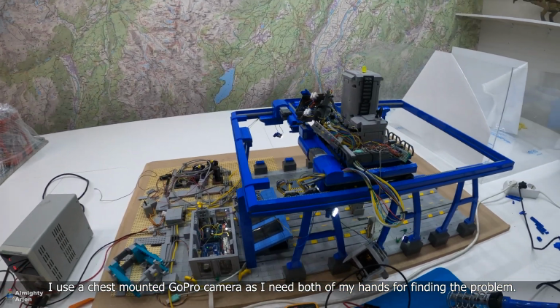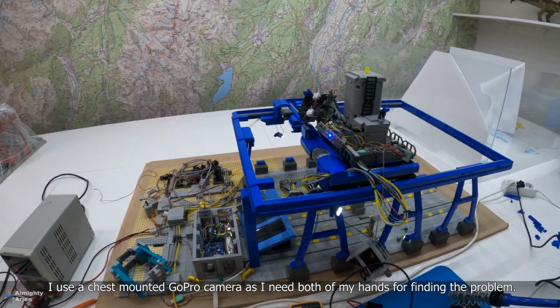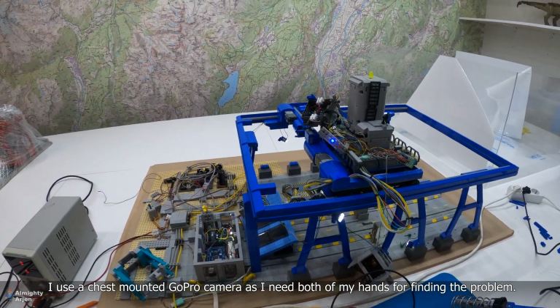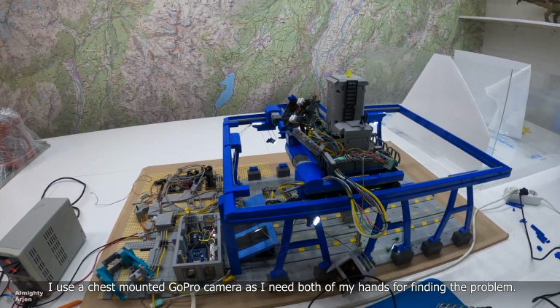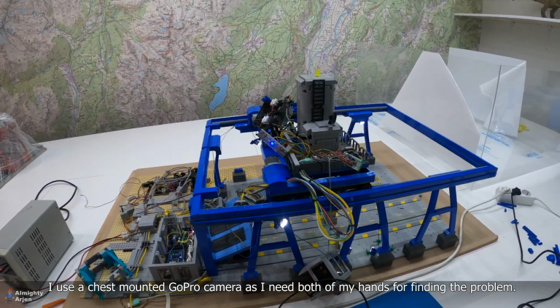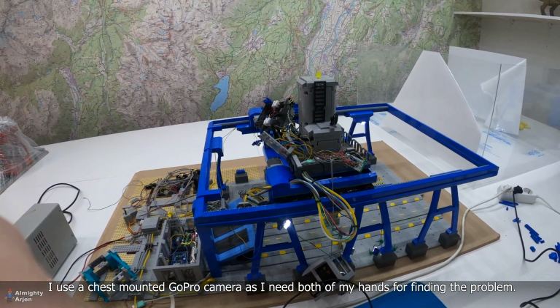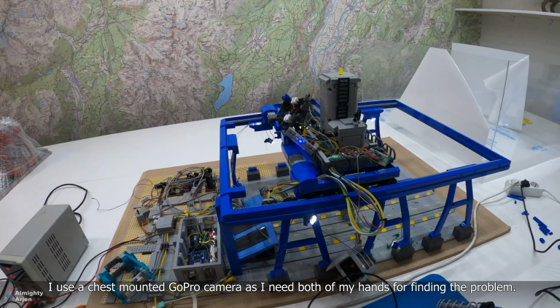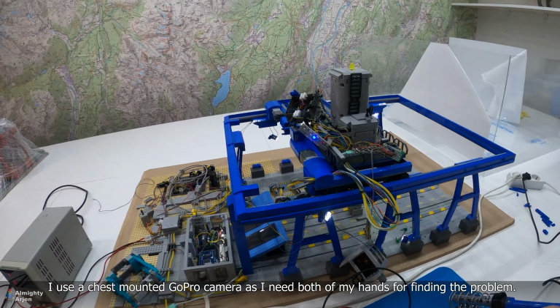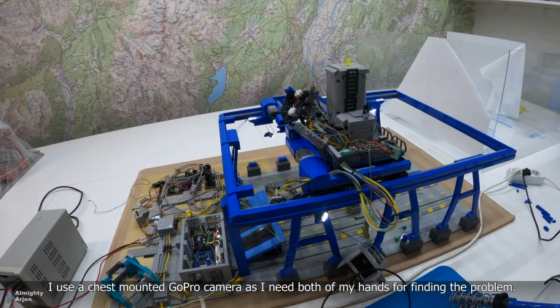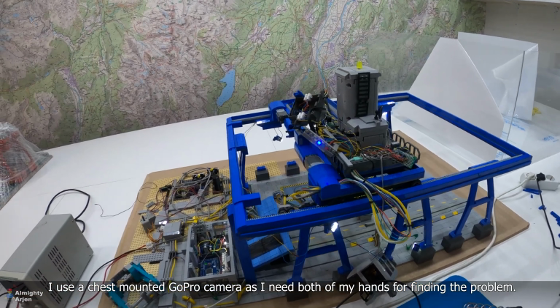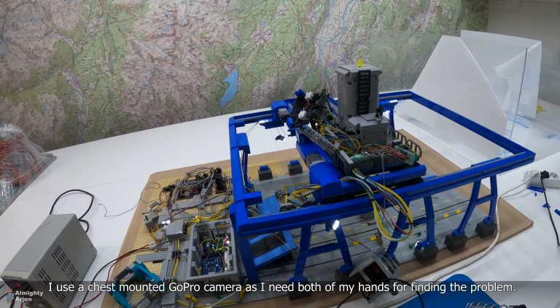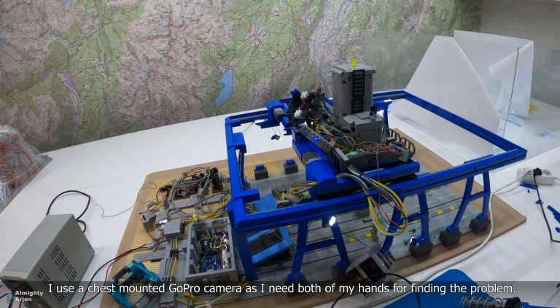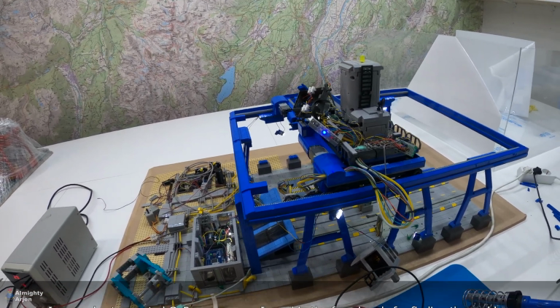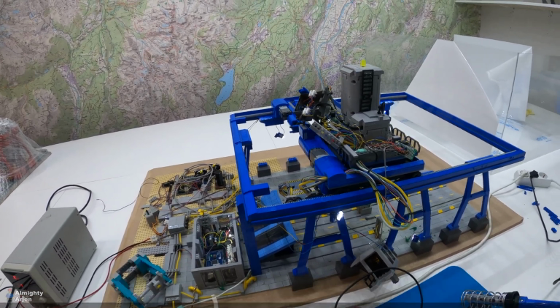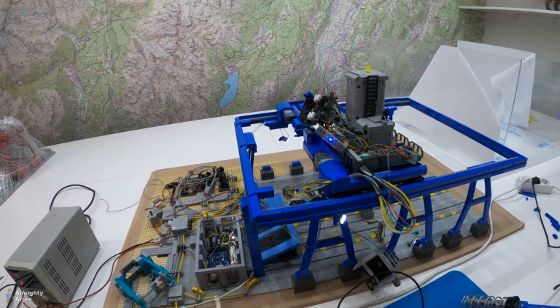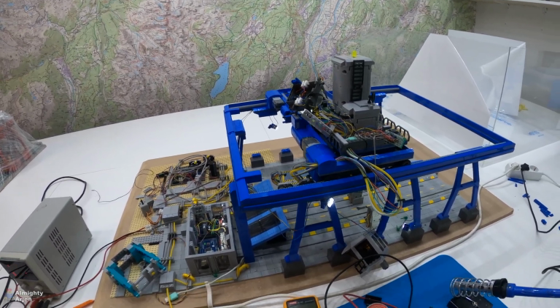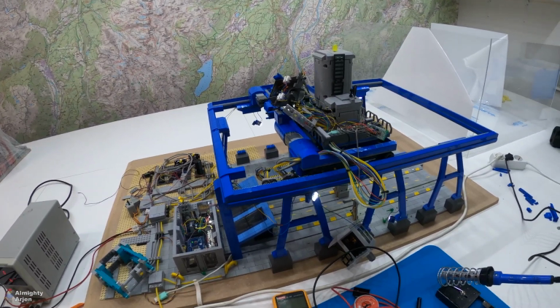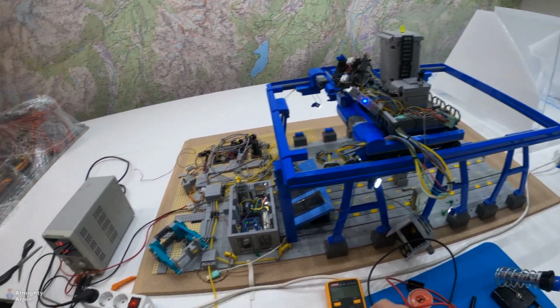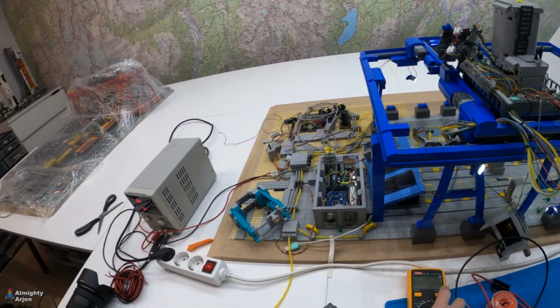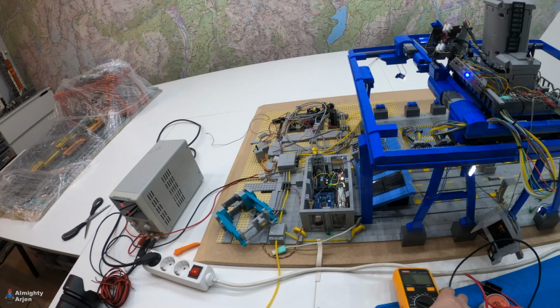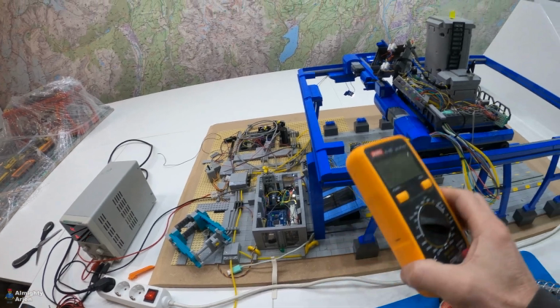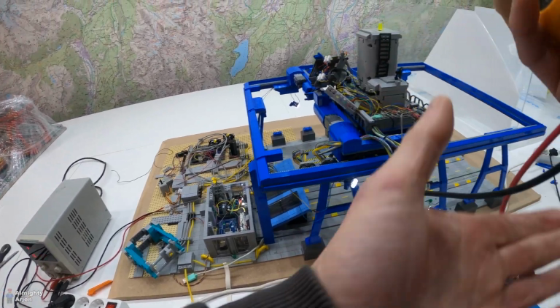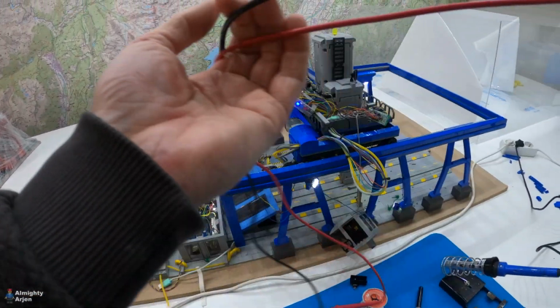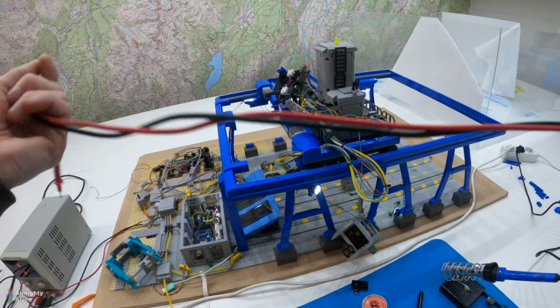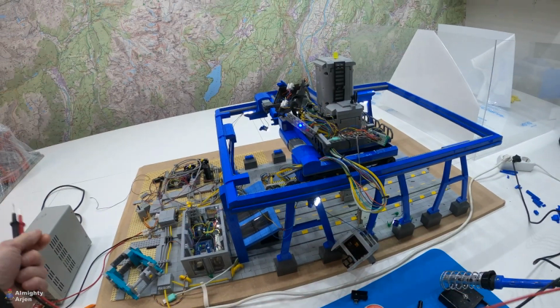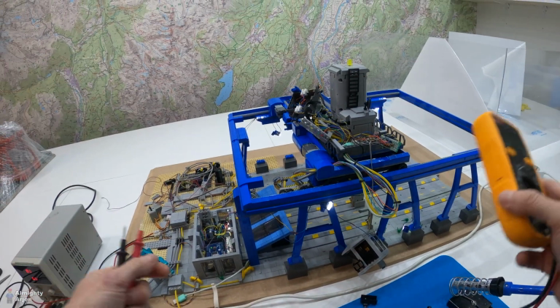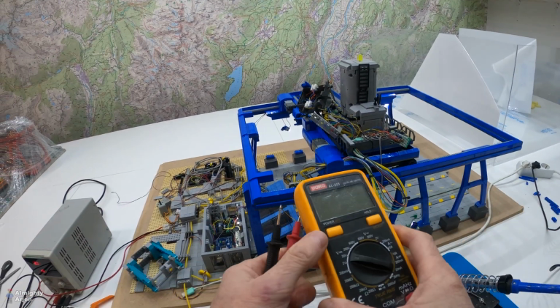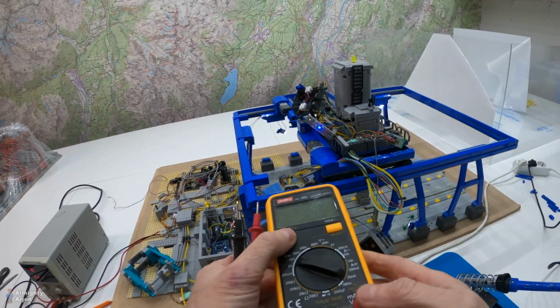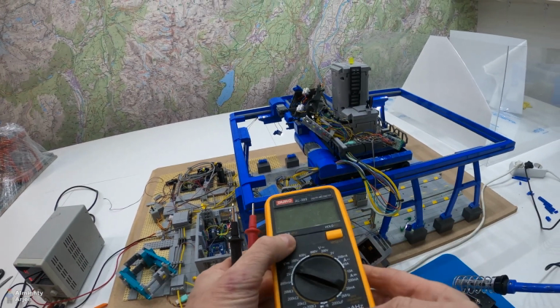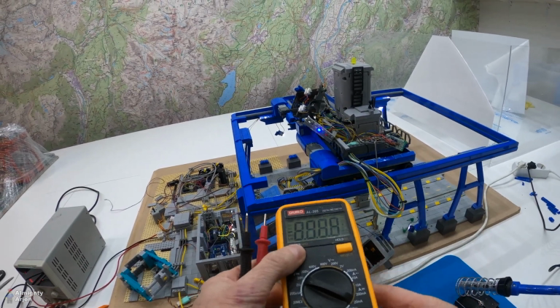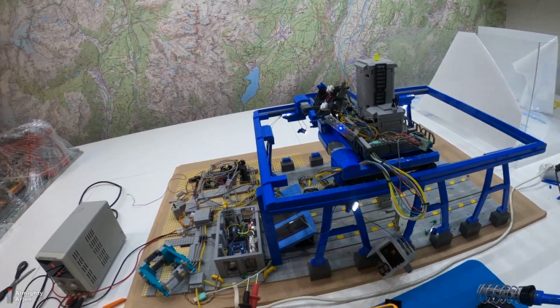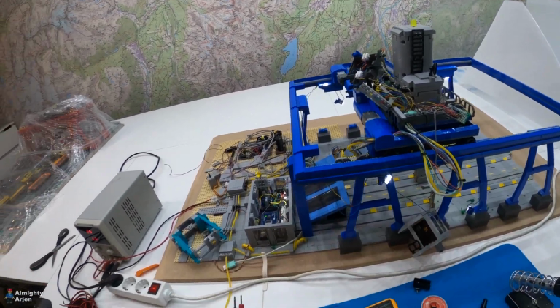I have a chest mount plate so I'm not very used to working with this. Let's check it out if it works or not. So we're going to need to measure some things first.